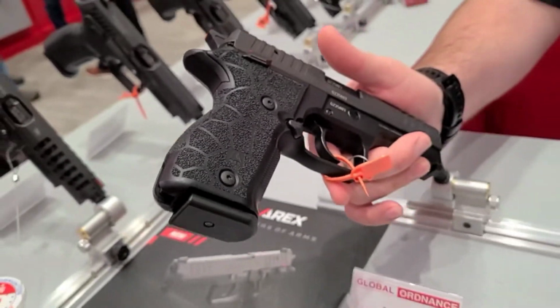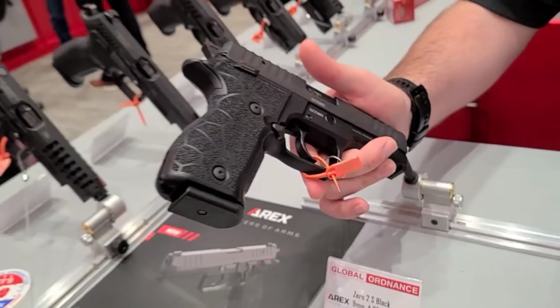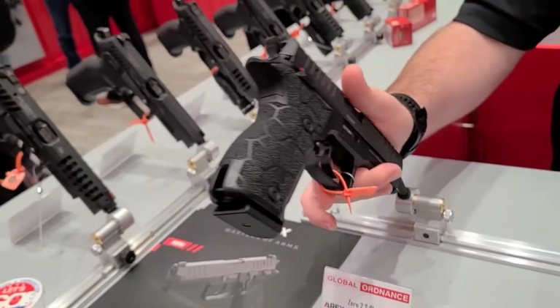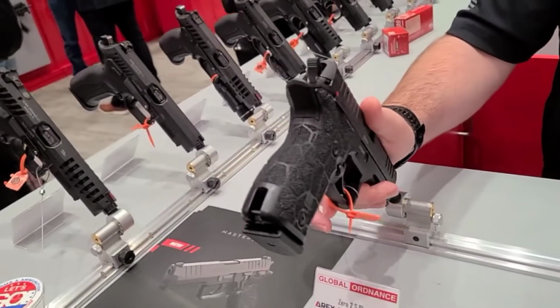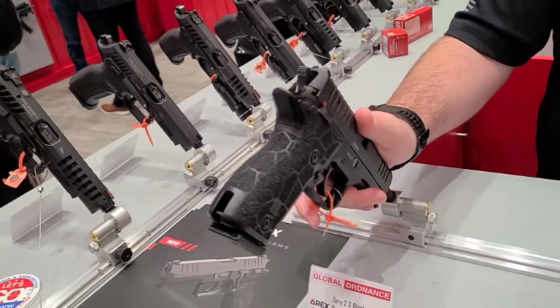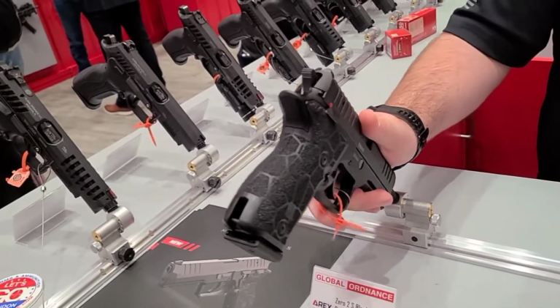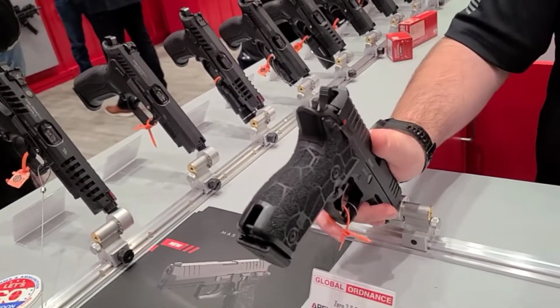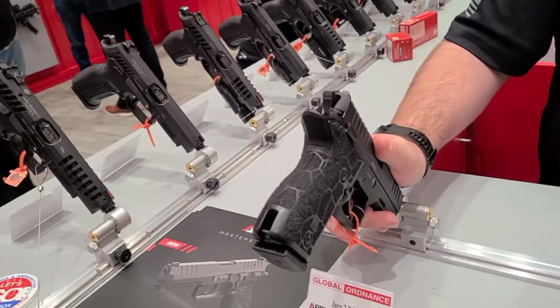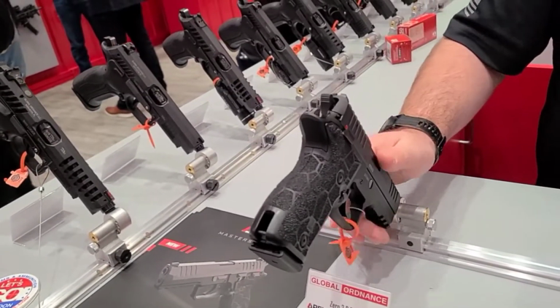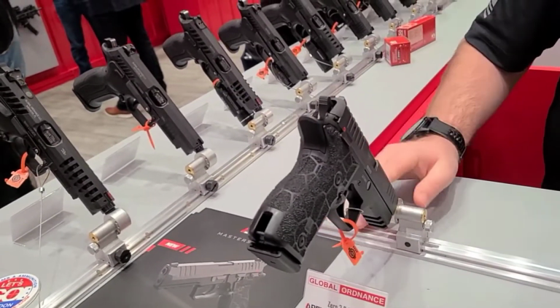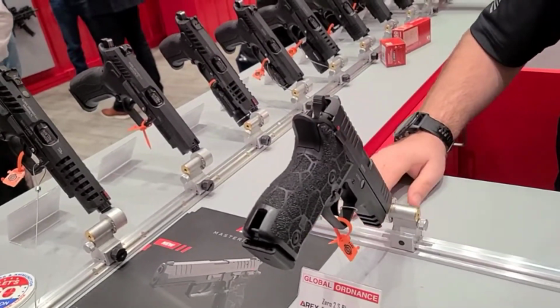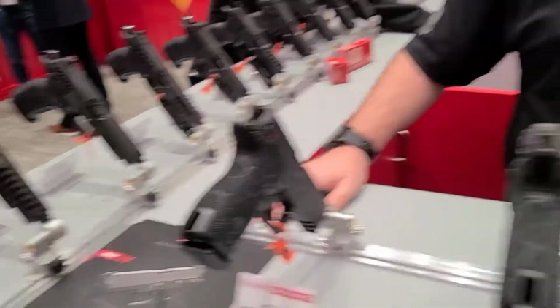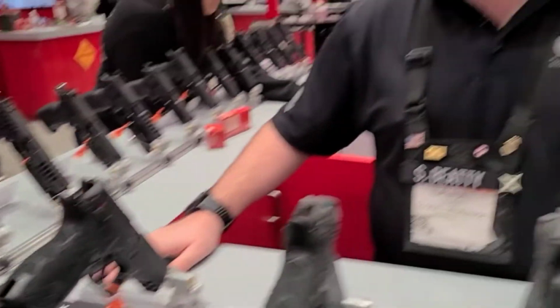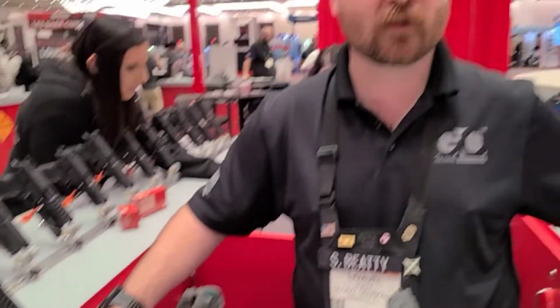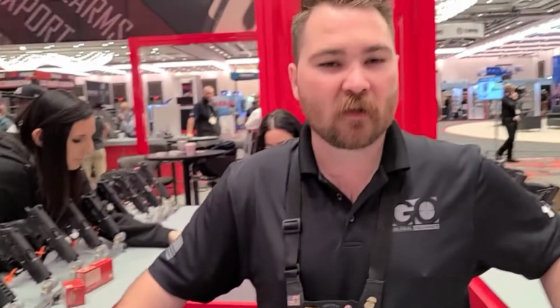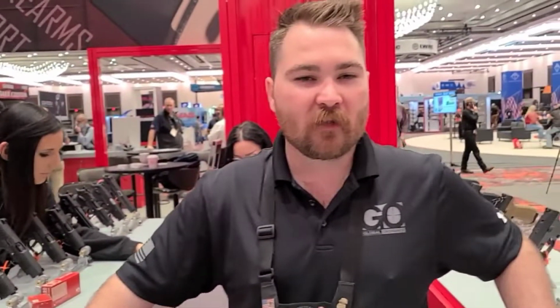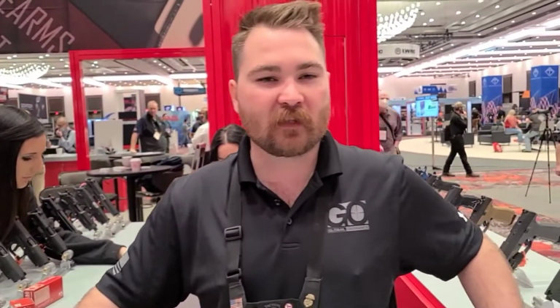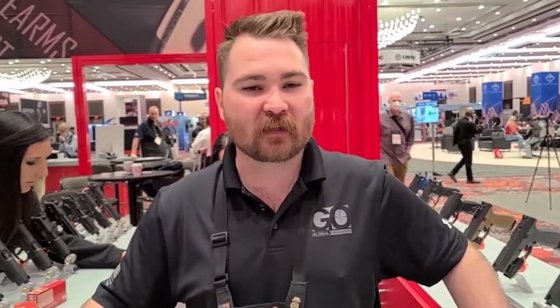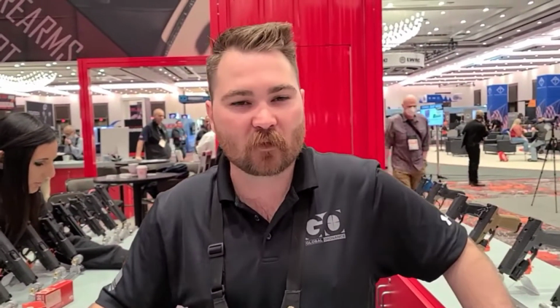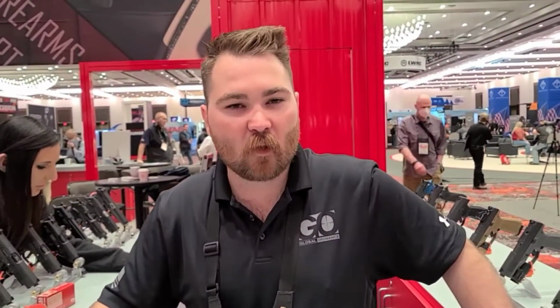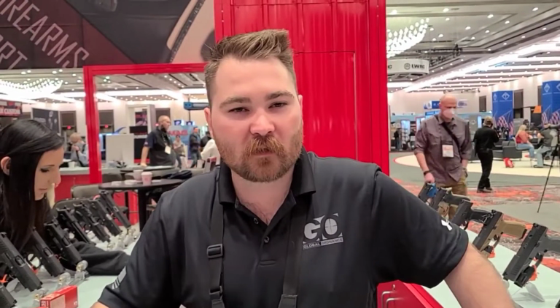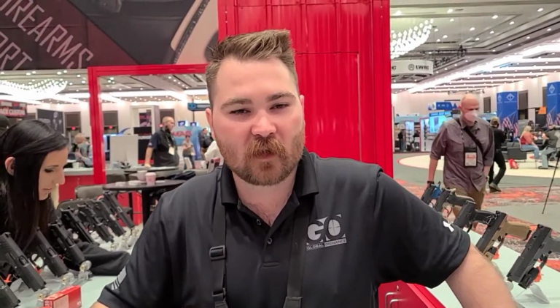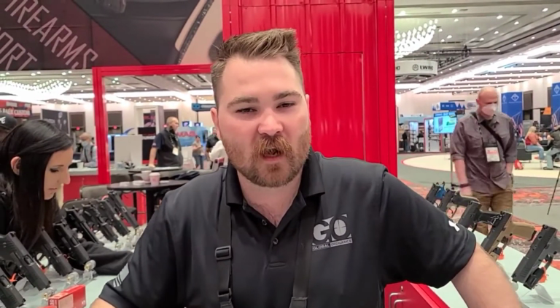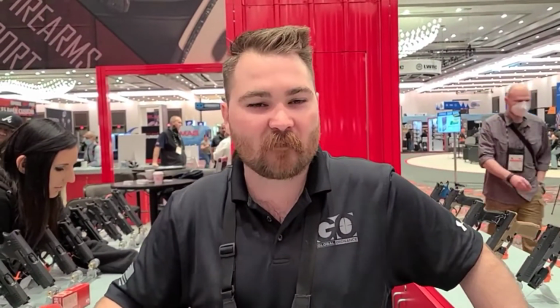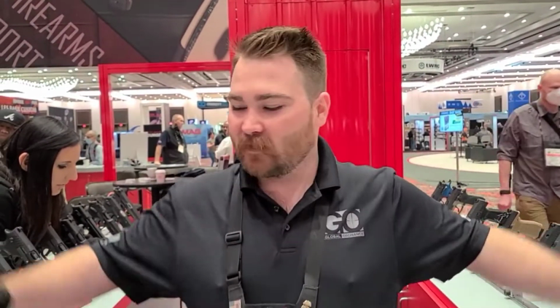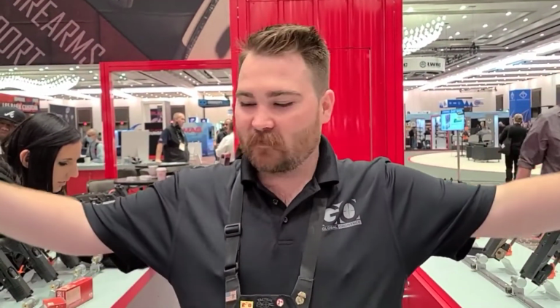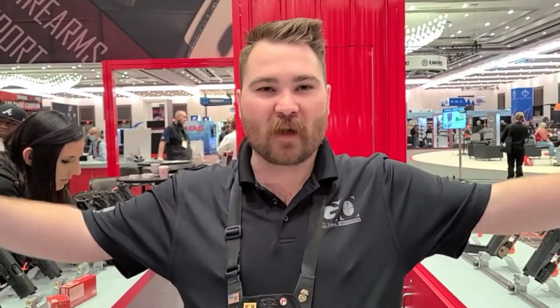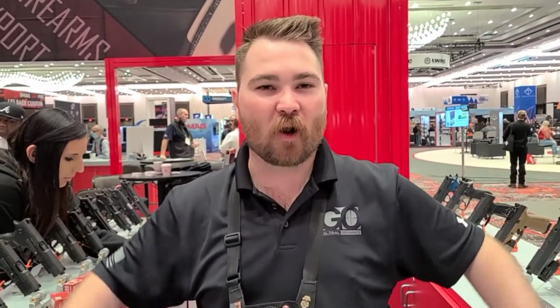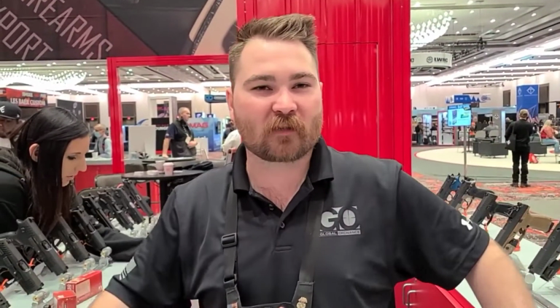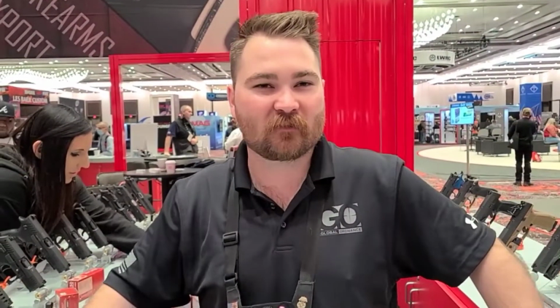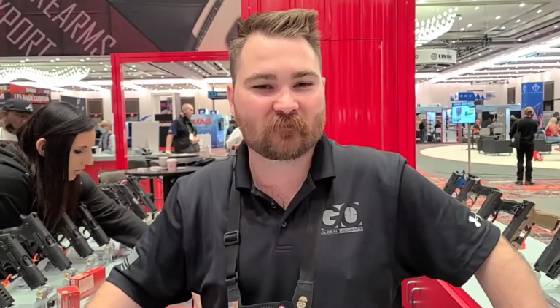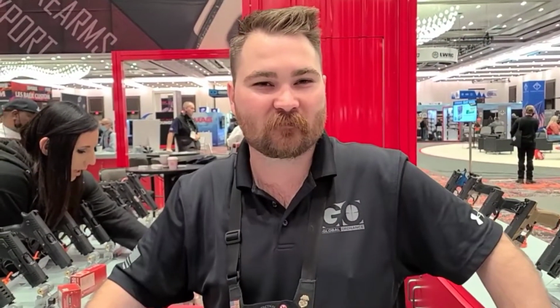That is the RX line and I appreciate your time today, sir. This is Sam with Global Ordnance. Let's buy some RX! All right, thank you.